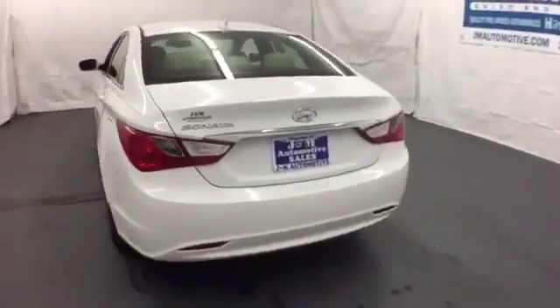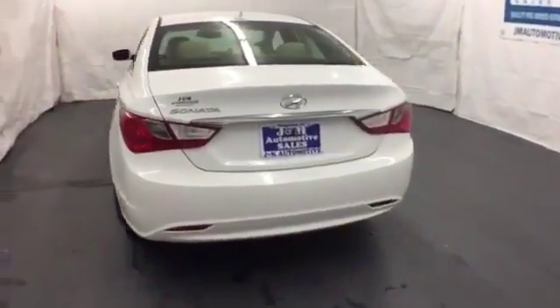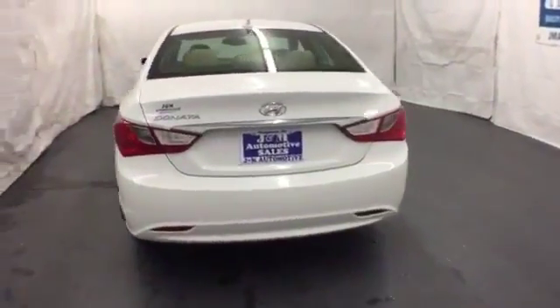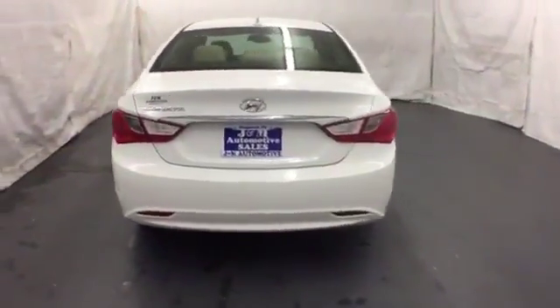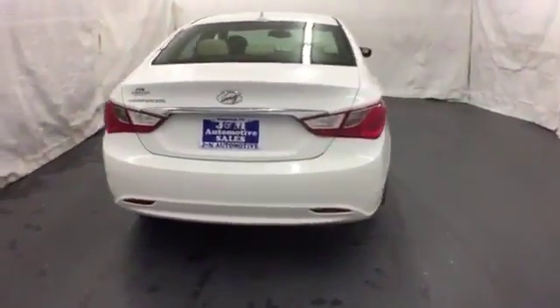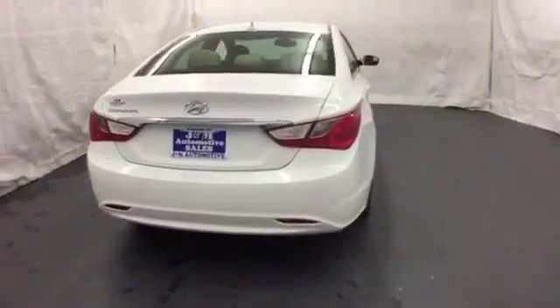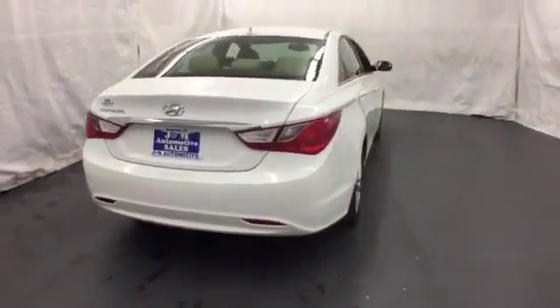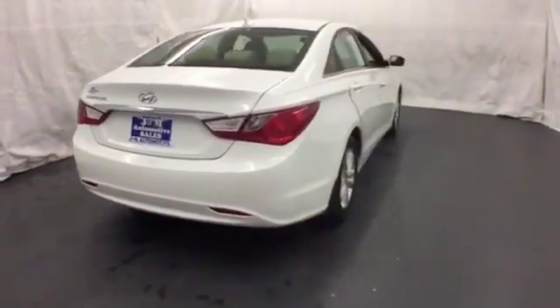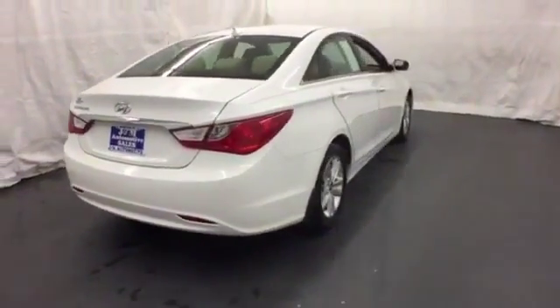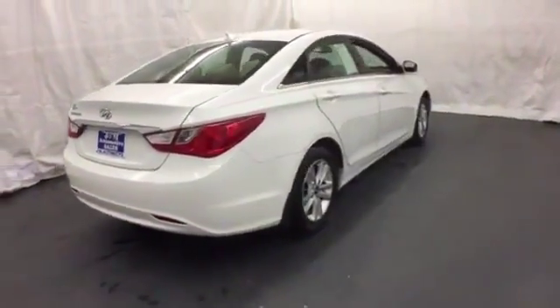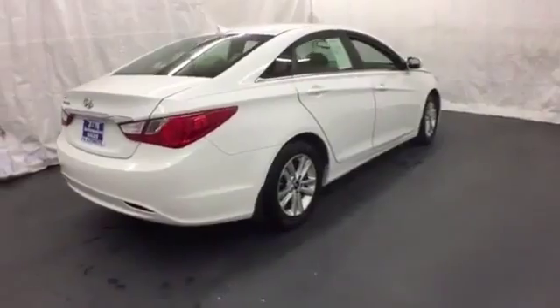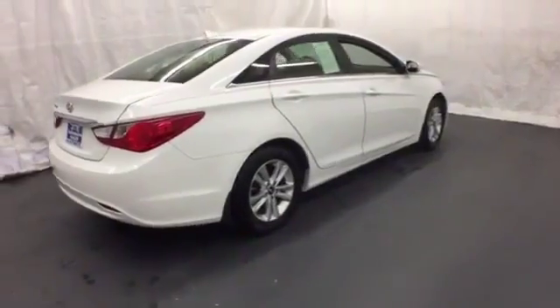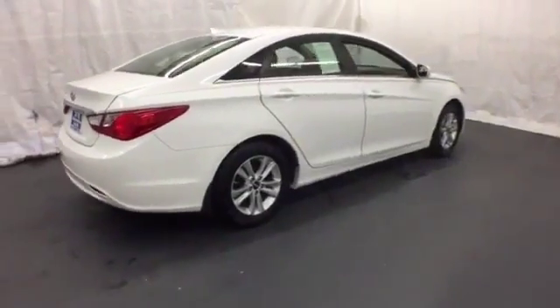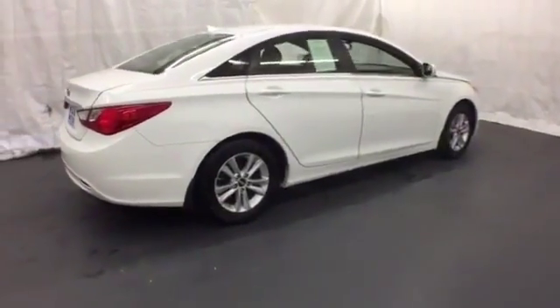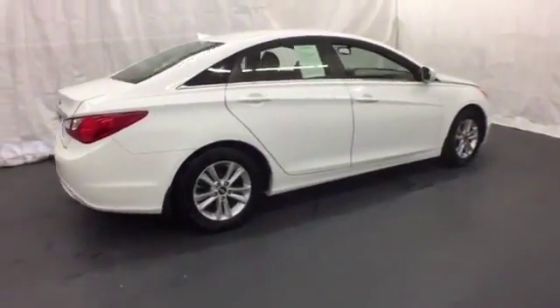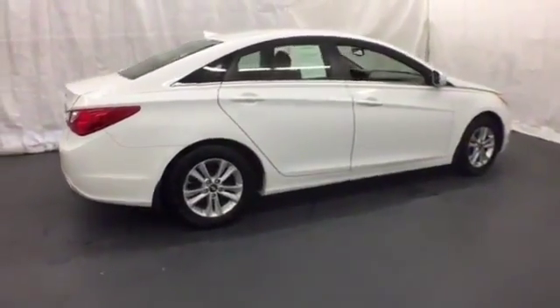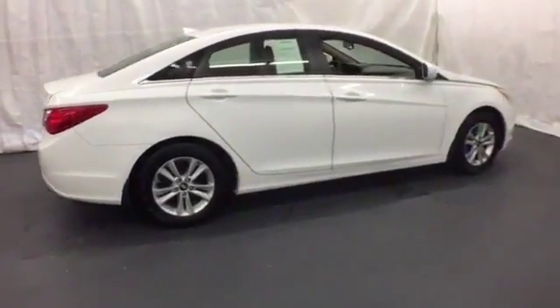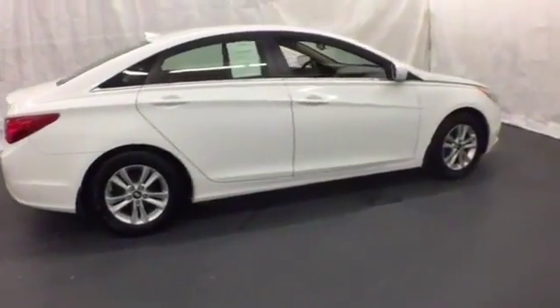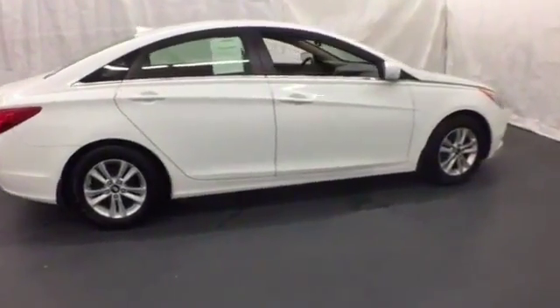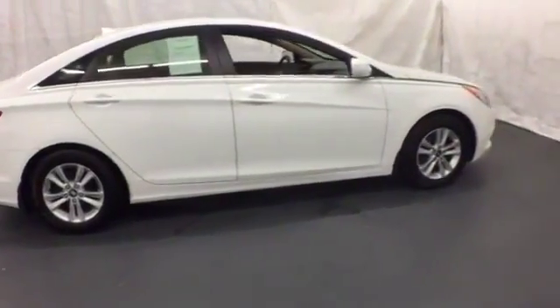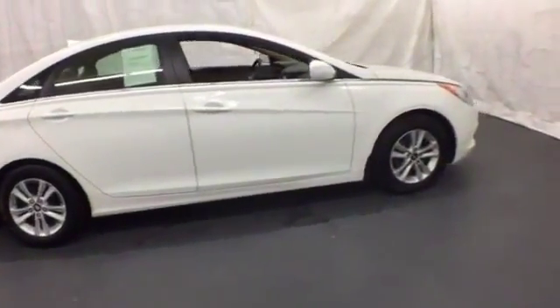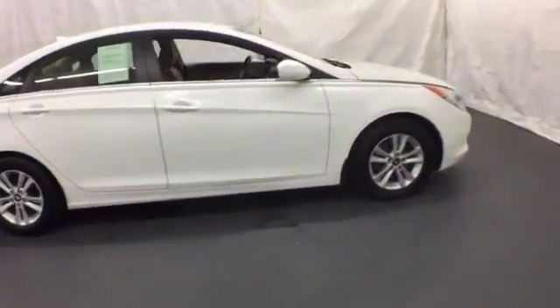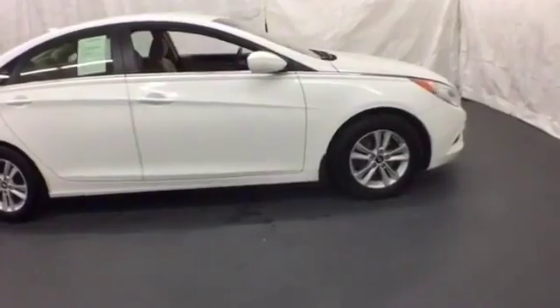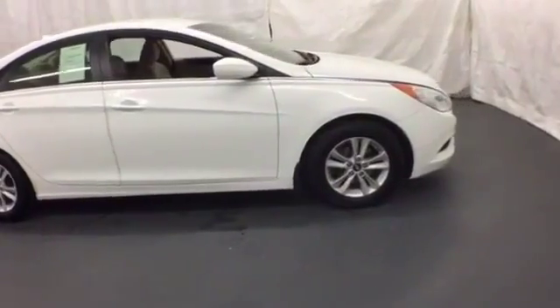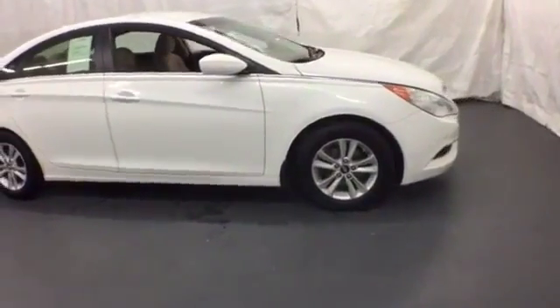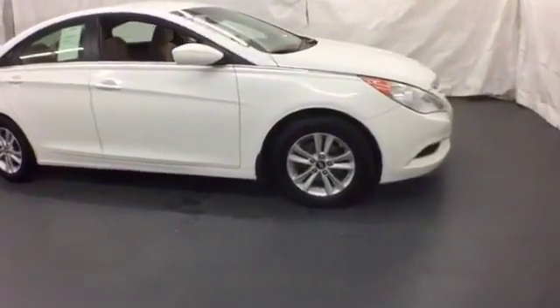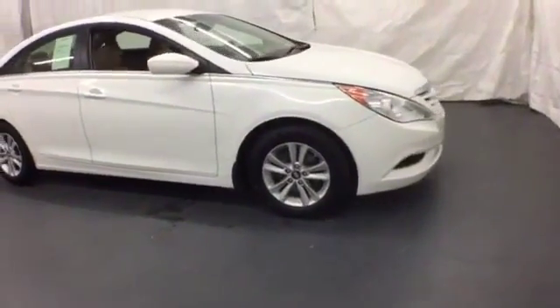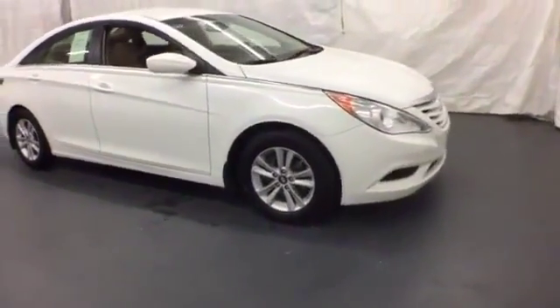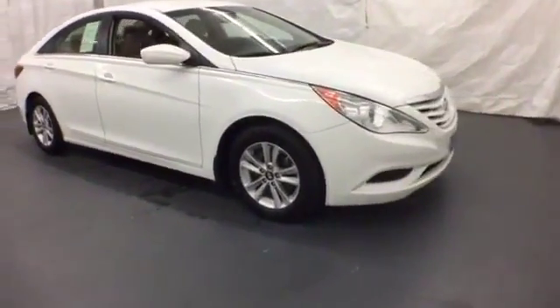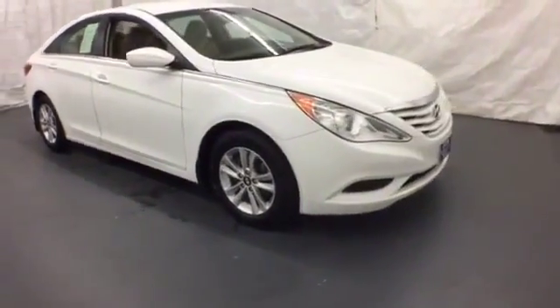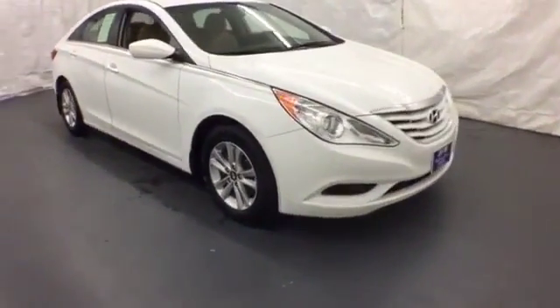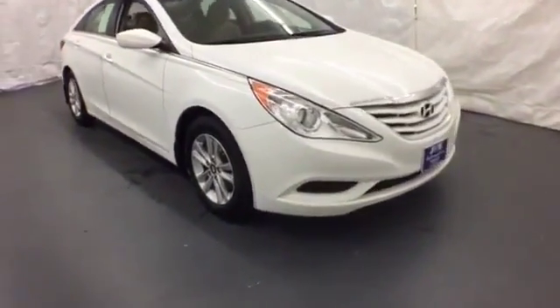It doesn't skip on standard features either, with heated mirrors, keyless entry, a CD player with an MP3 decoder, and steering wheel audio controls. A comfortable interior and spacious rear end cap off this worthy sedan. Take it for a test drive today!